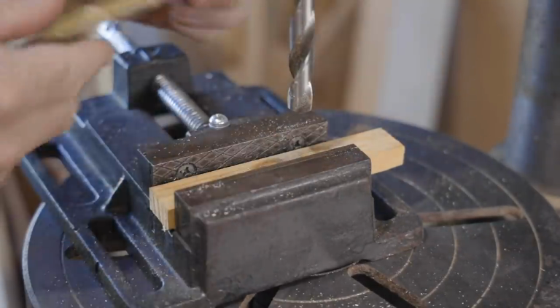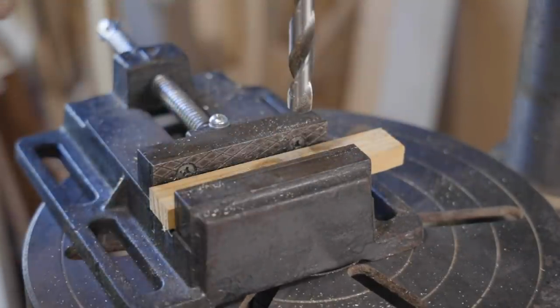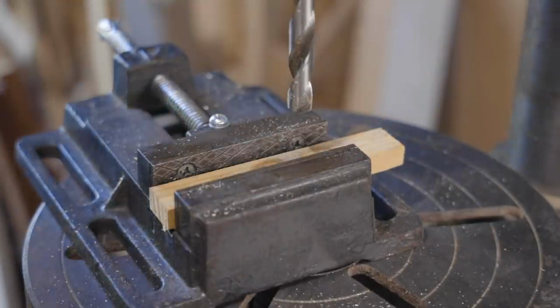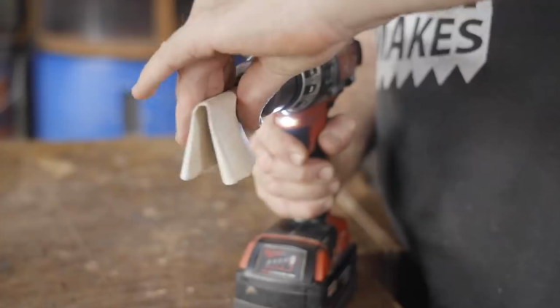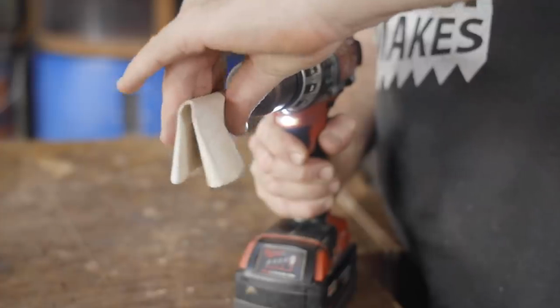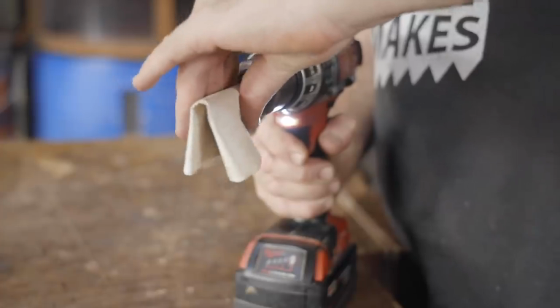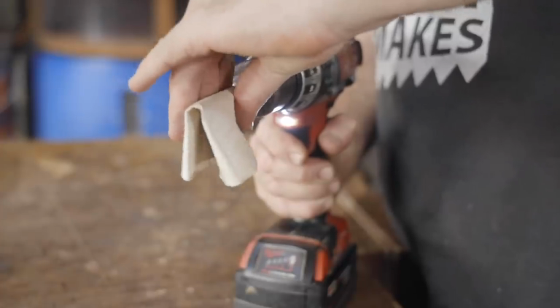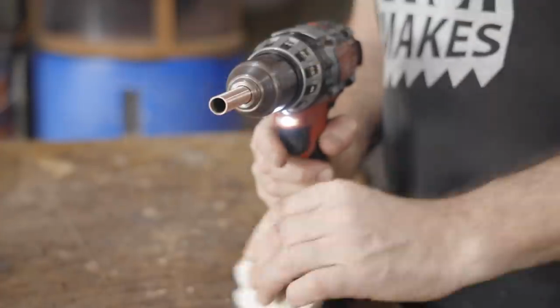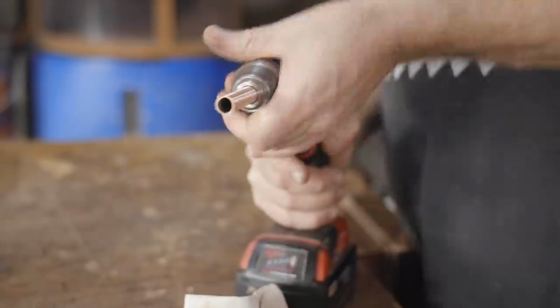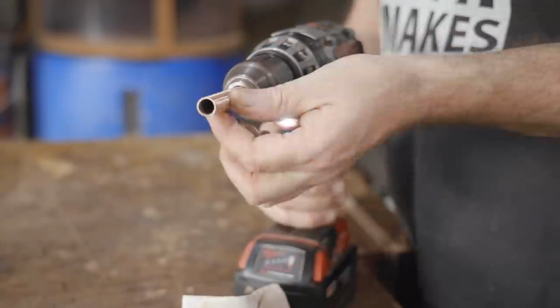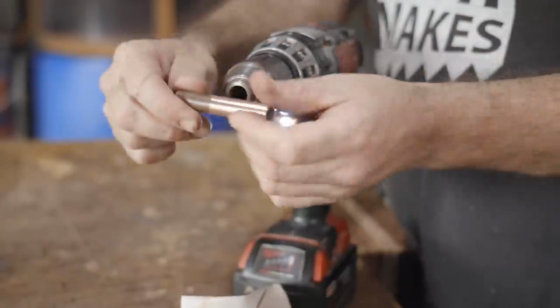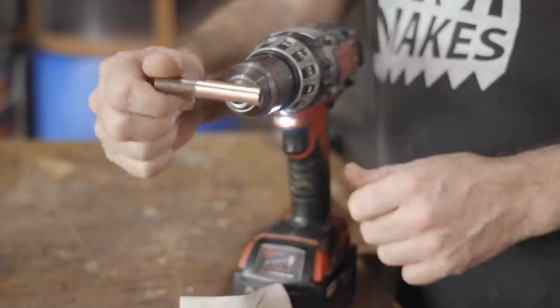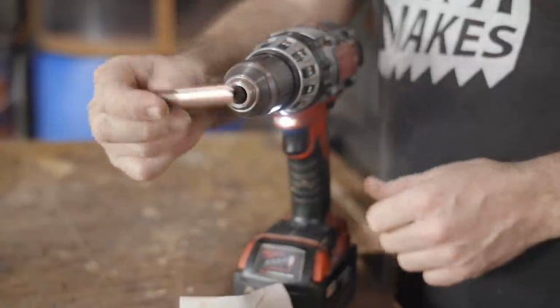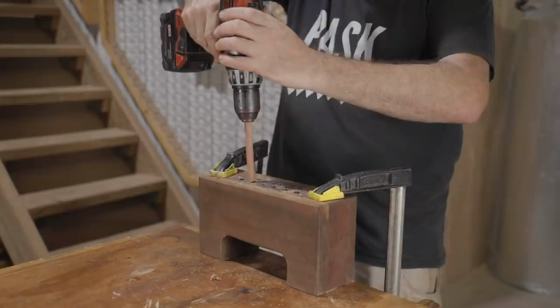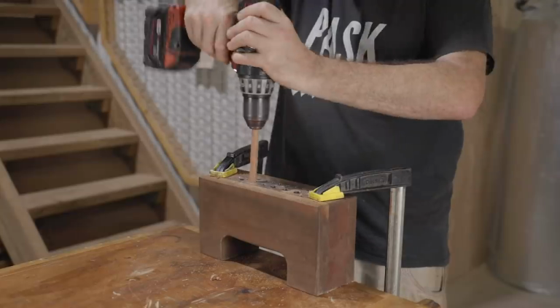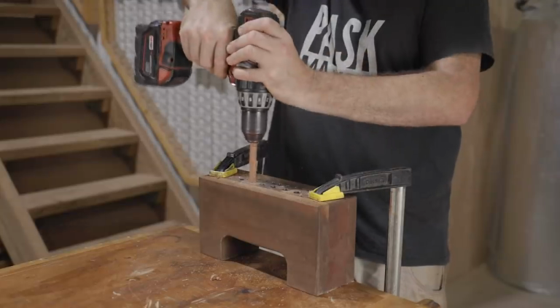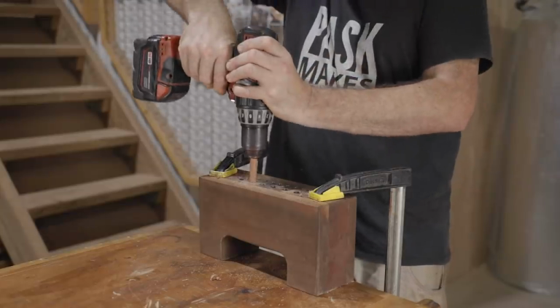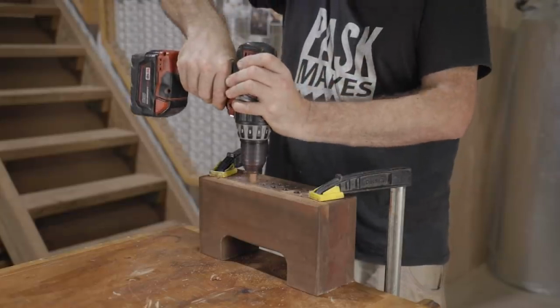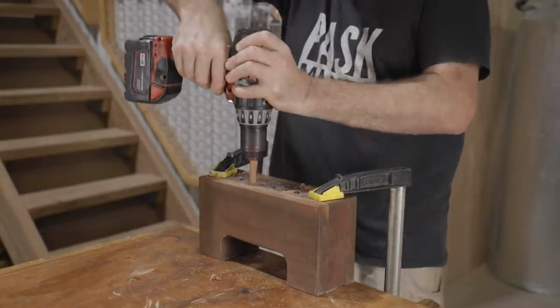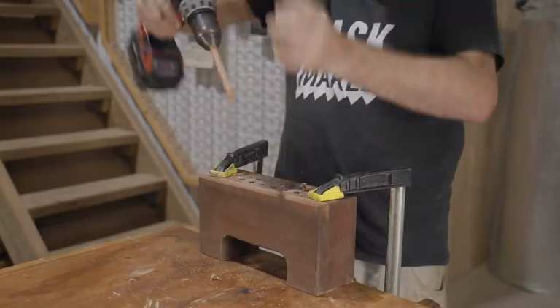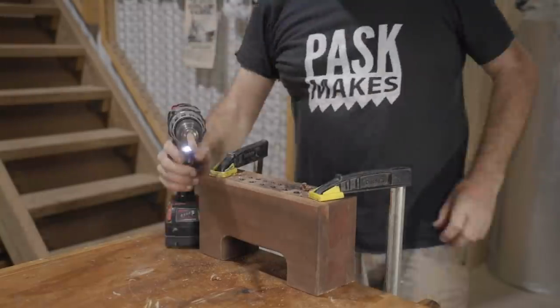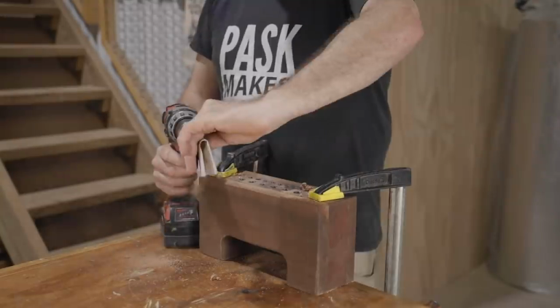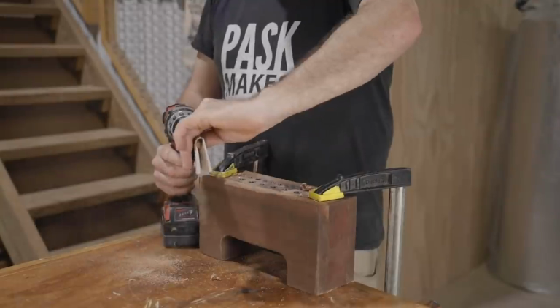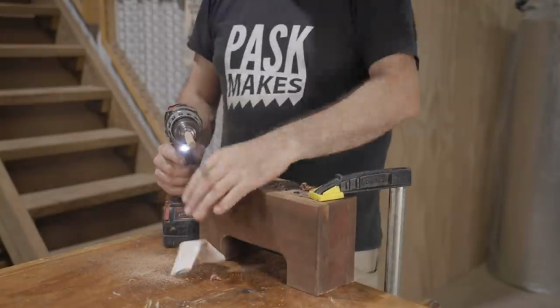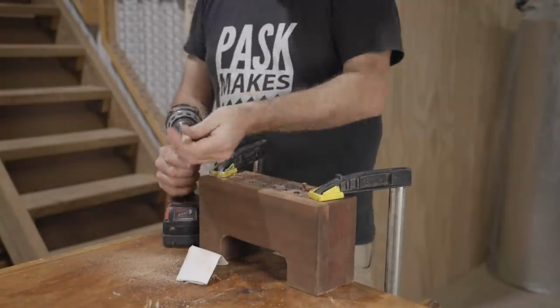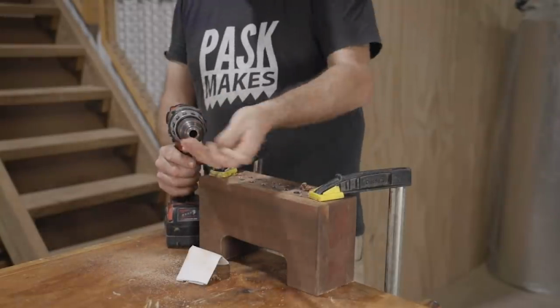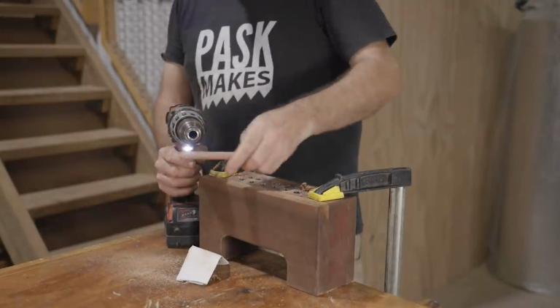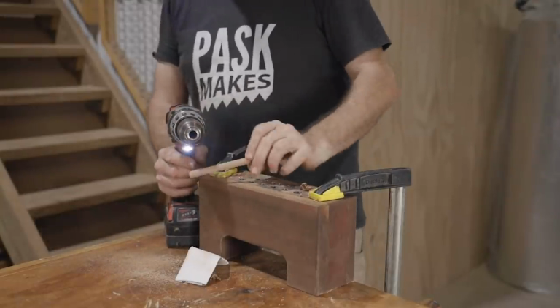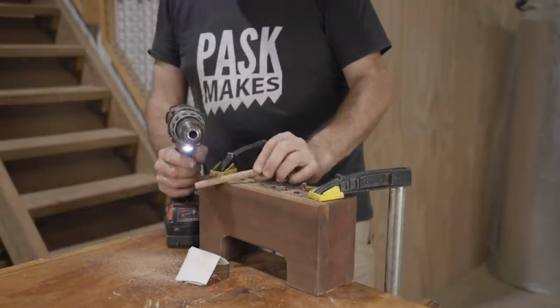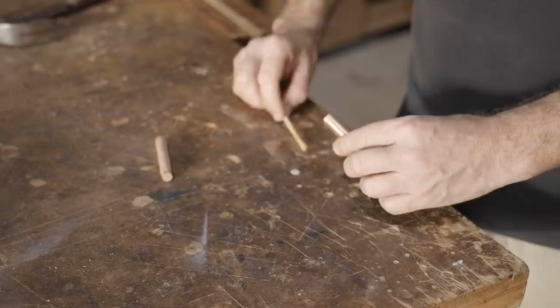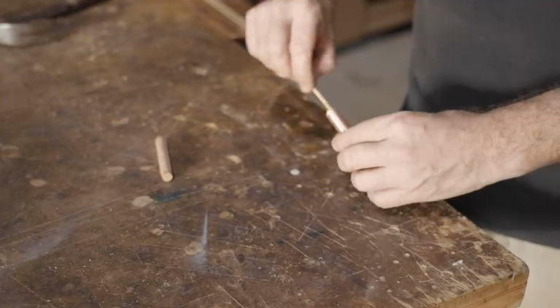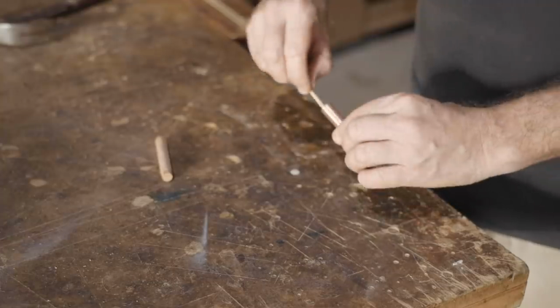To fill the holes I'm making an inset out of an old piece of copper pipe and filling the center of that with a silky oak dowel, using five-minute epoxy to glue that together.